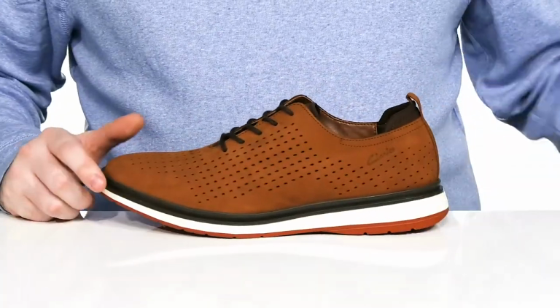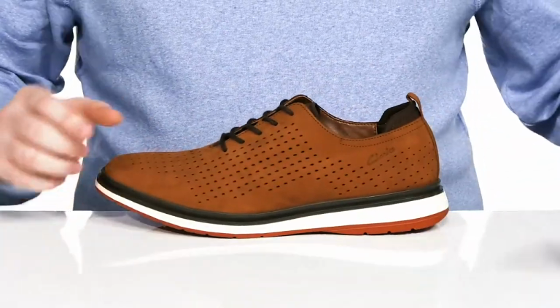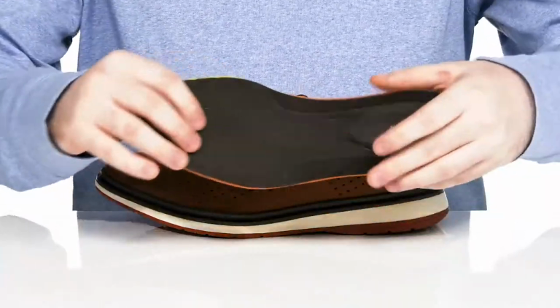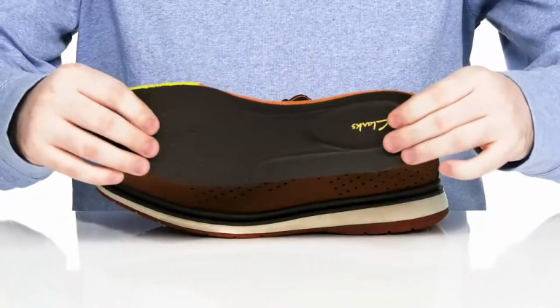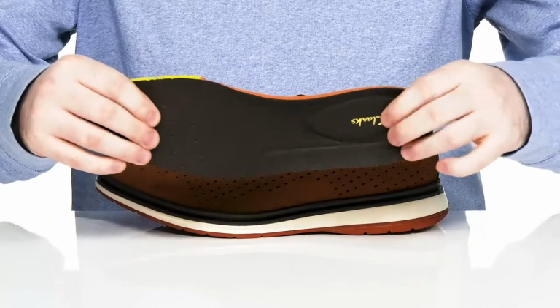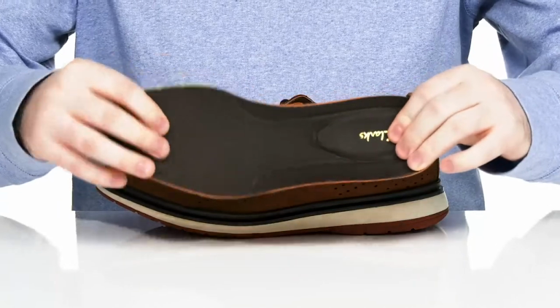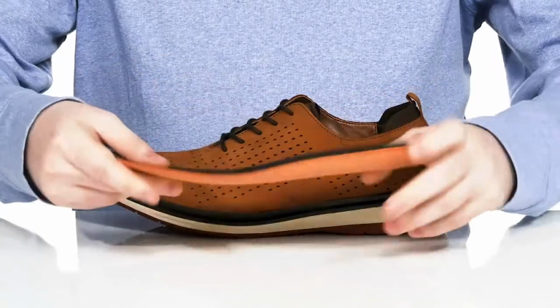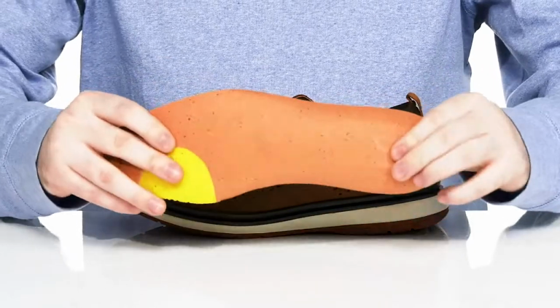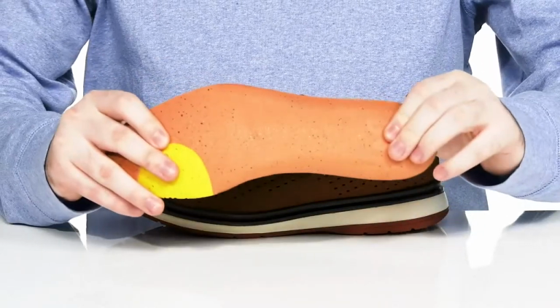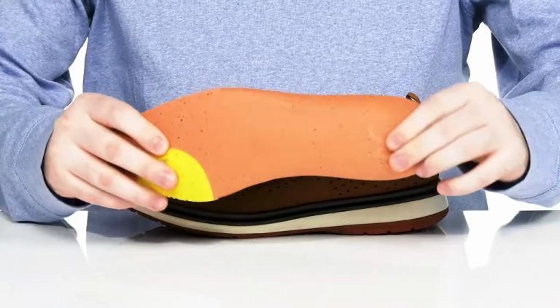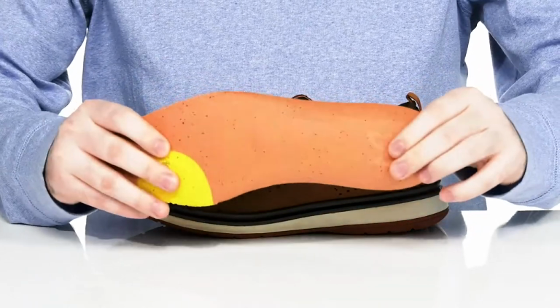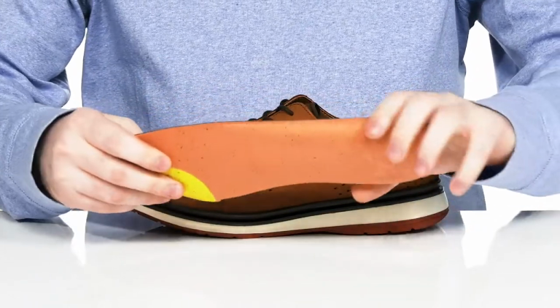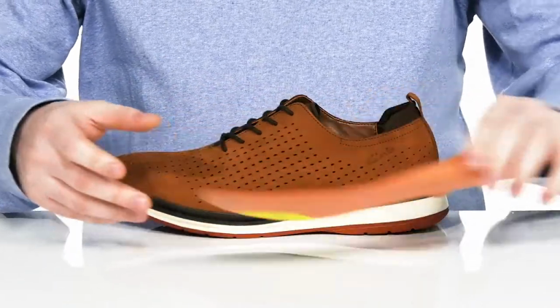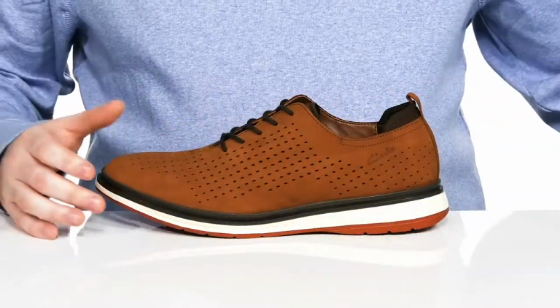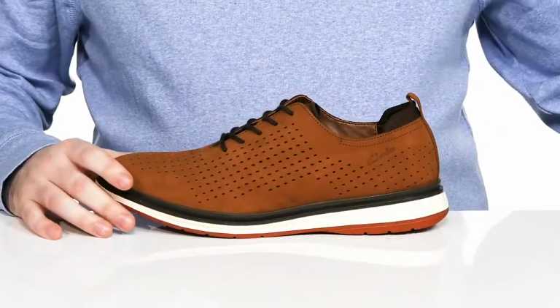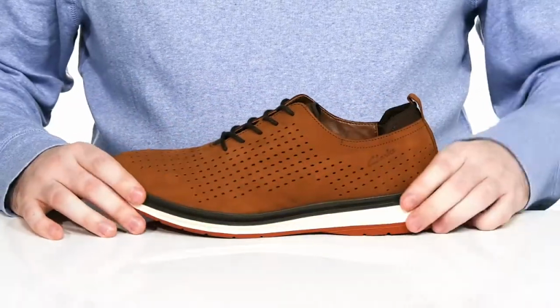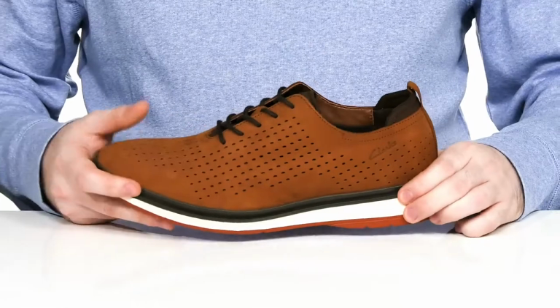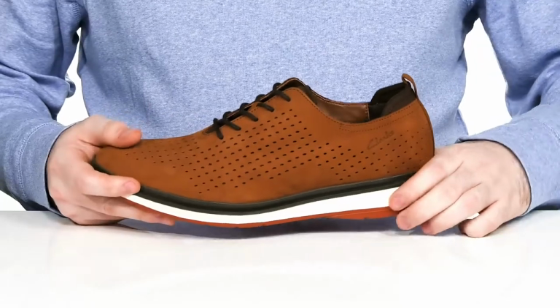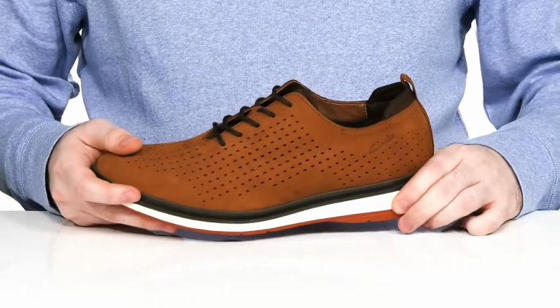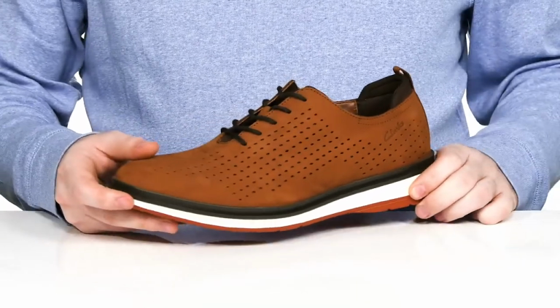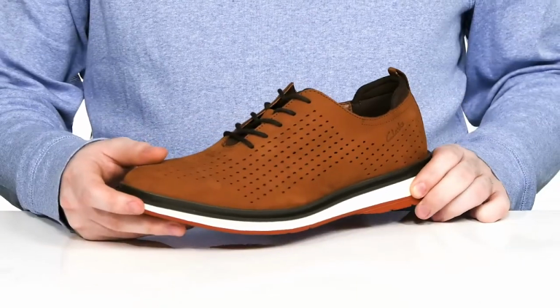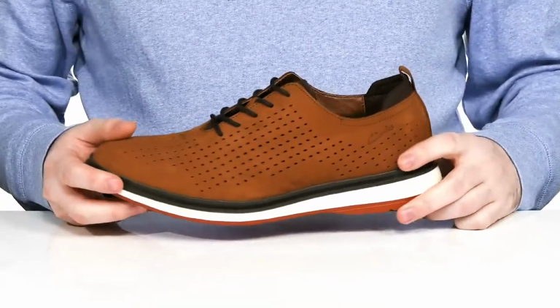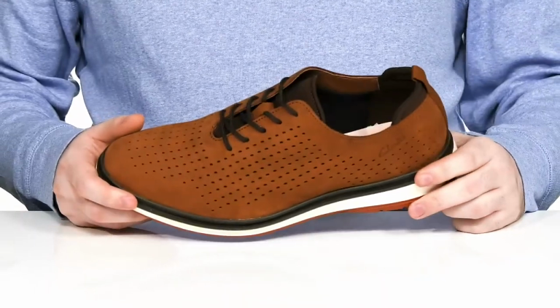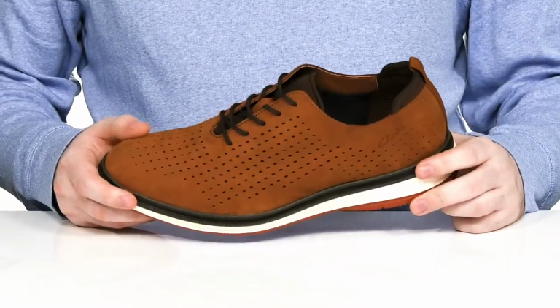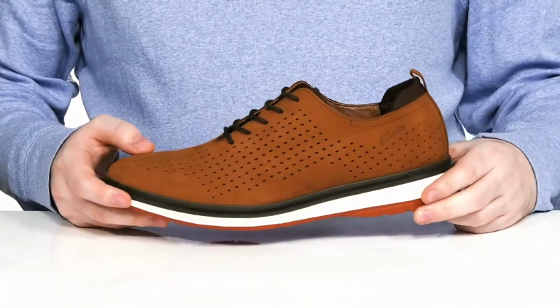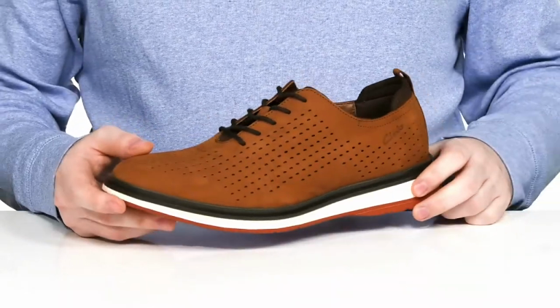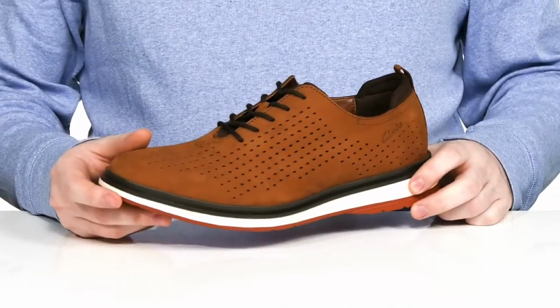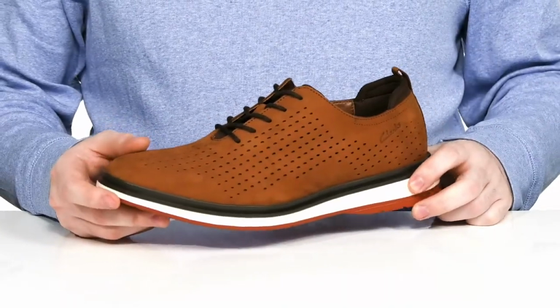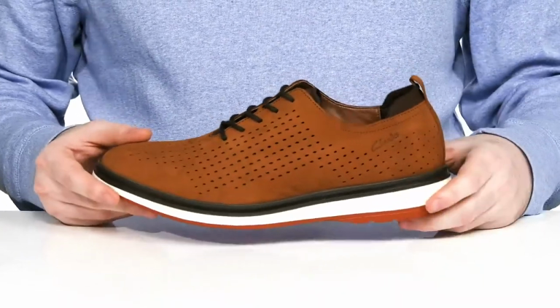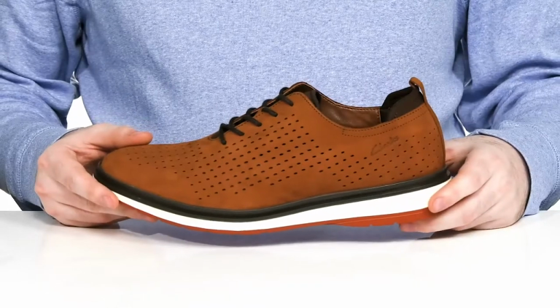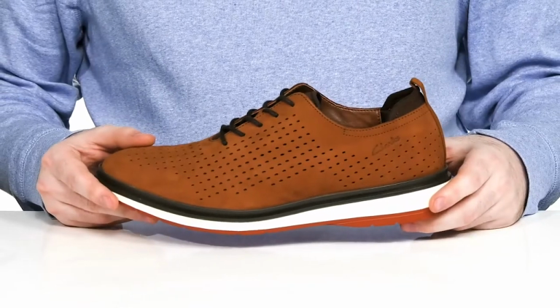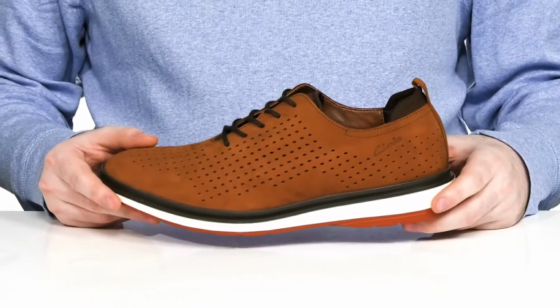It comes with a removable foam footbed with thick memory foam padding for lots of reliable cushioning, sitting on top of an EVA midsole that's complete with some welt stitching adding lots of durability and responsiveness in every step.